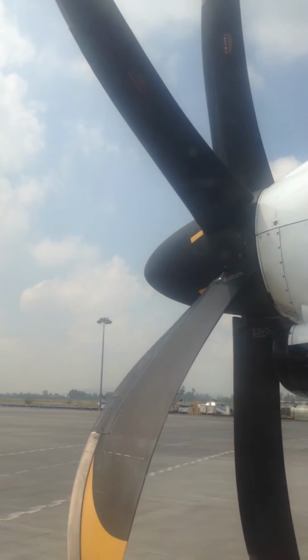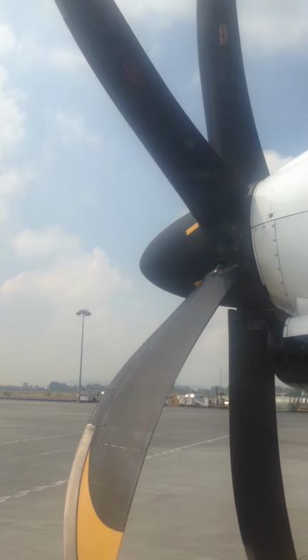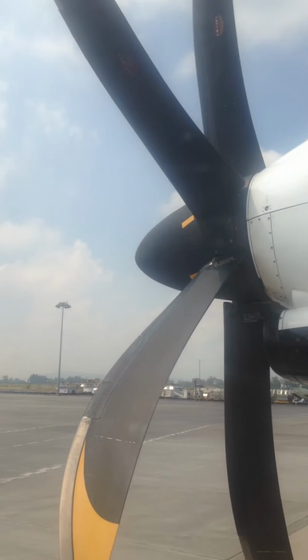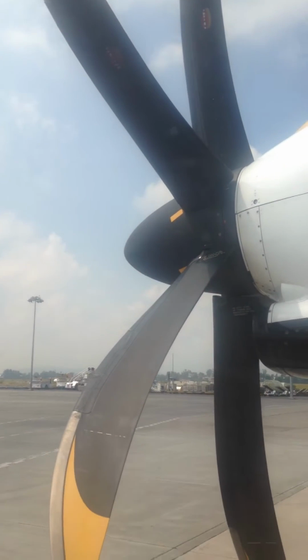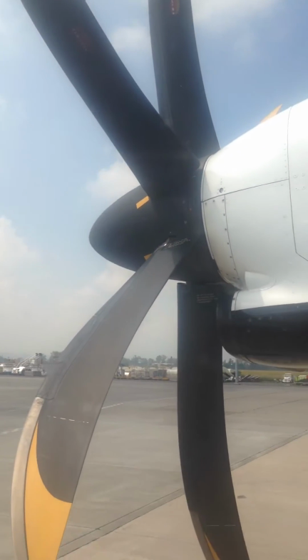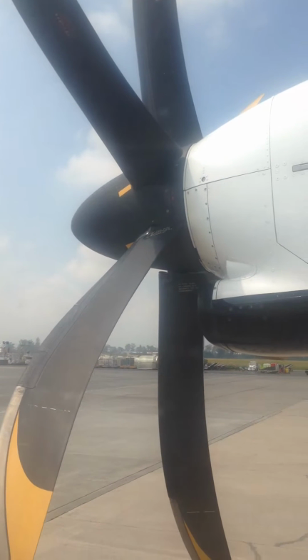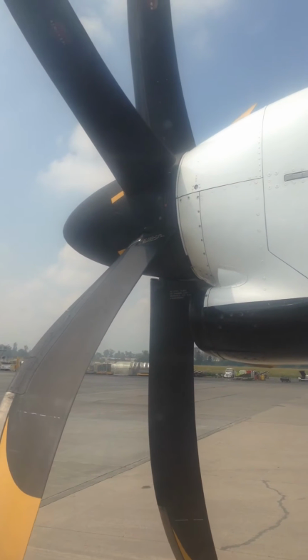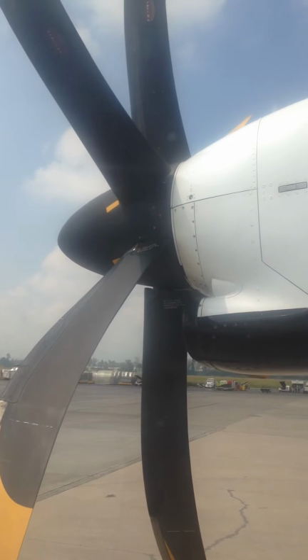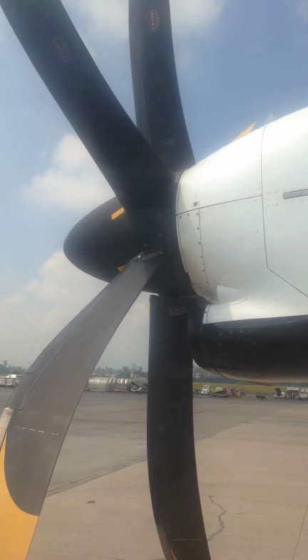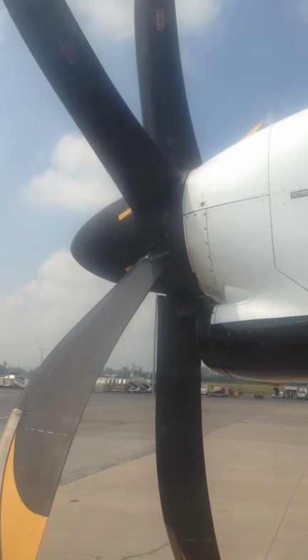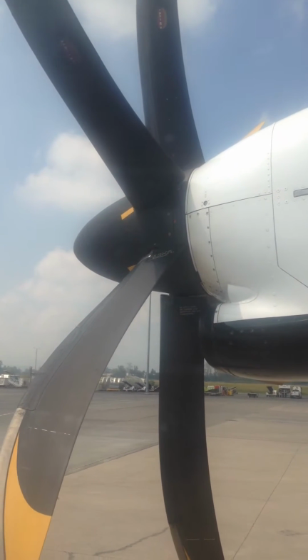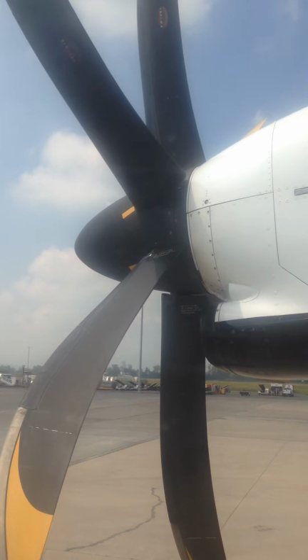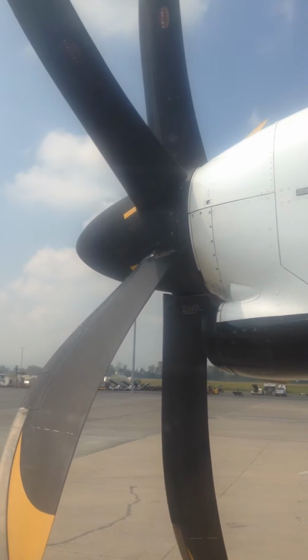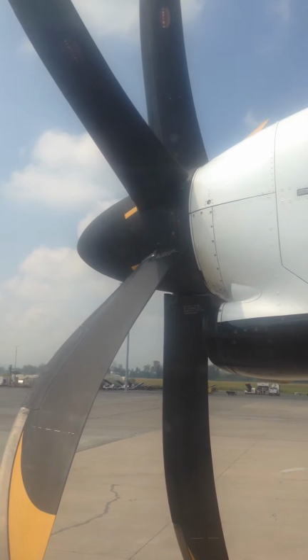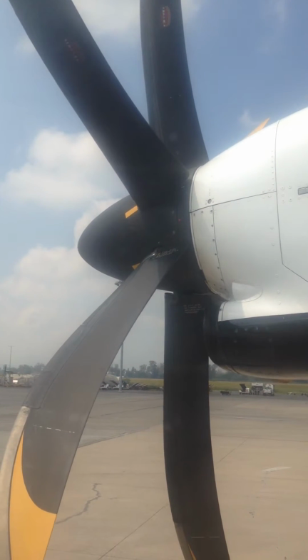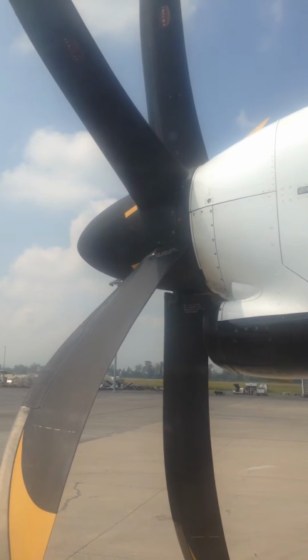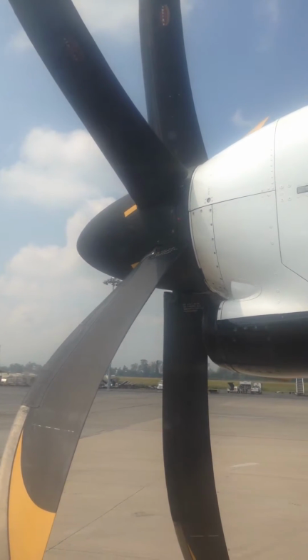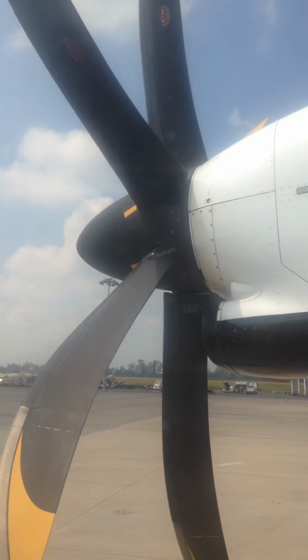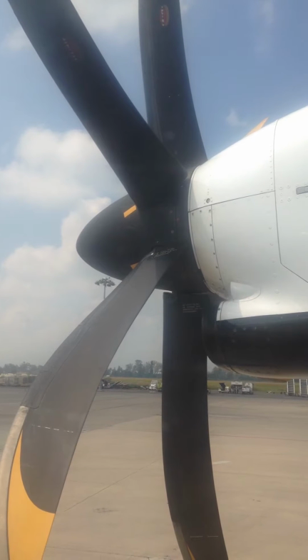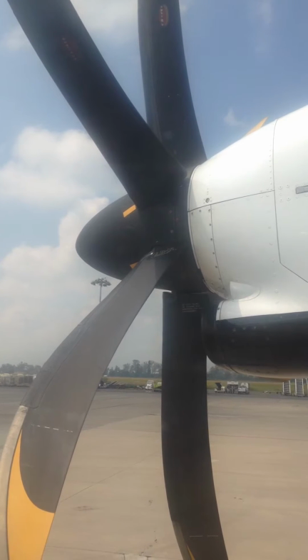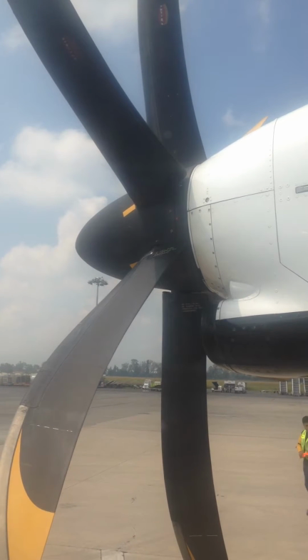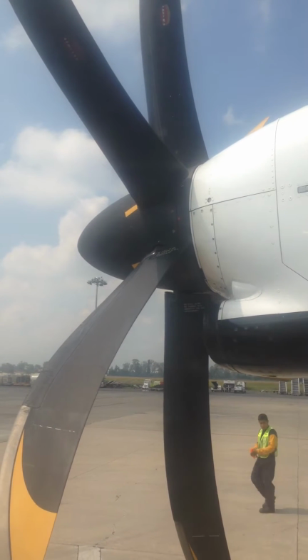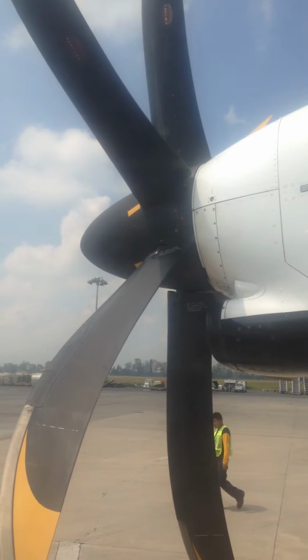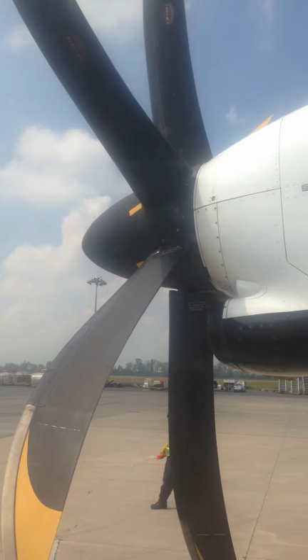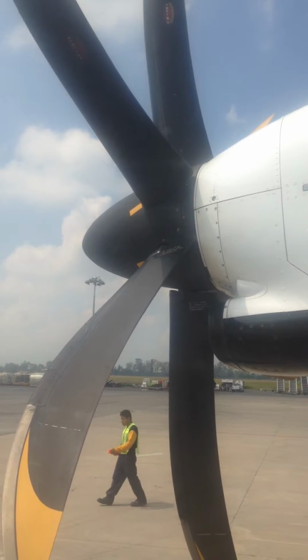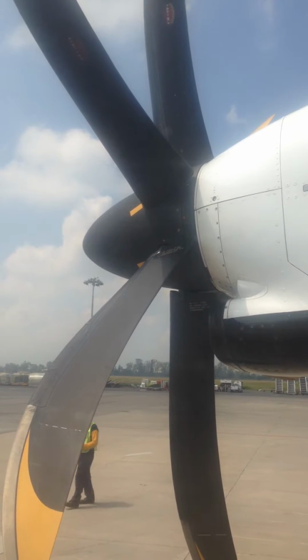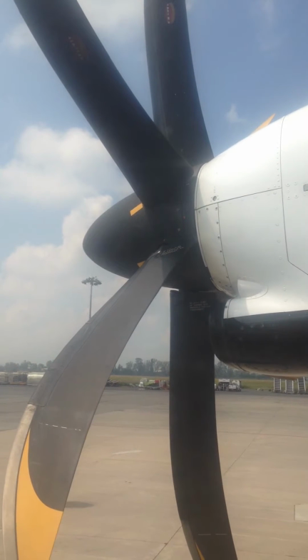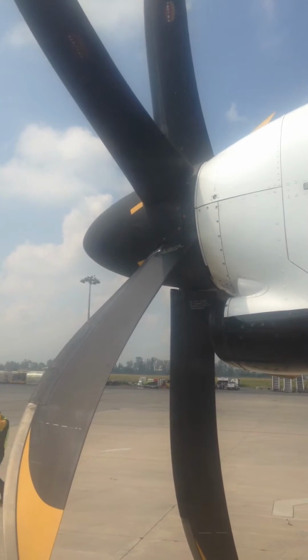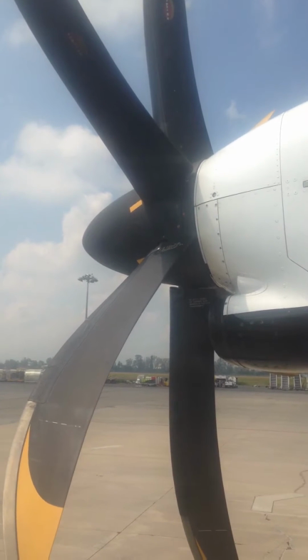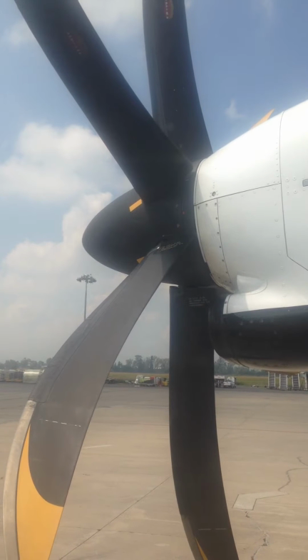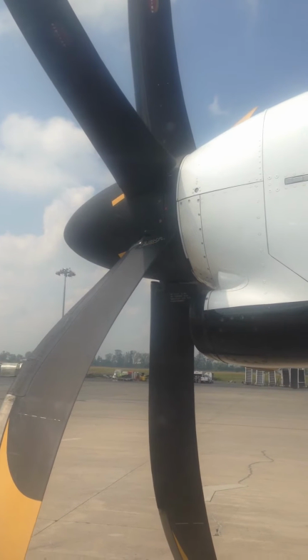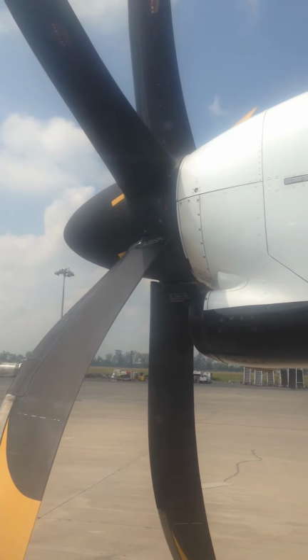For your safety, please keep your seatbelt fastened while seated. To fasten it, please insert the metal tip into the buckle and adjust it until it is tight. To release the seatbelt, lift the top part of the buckle.